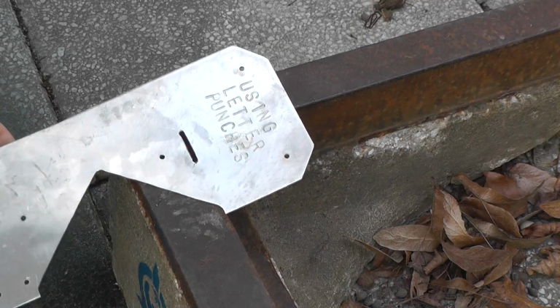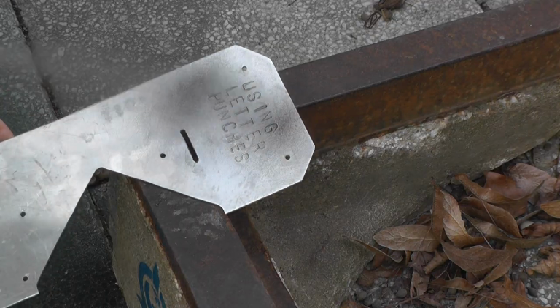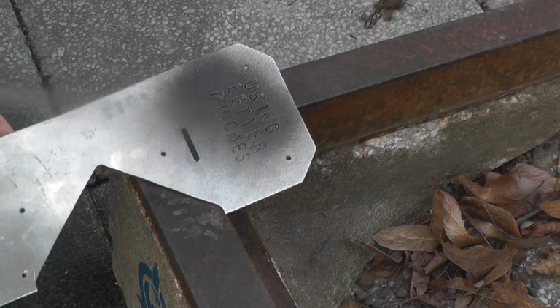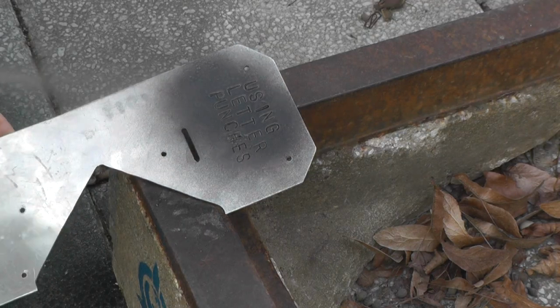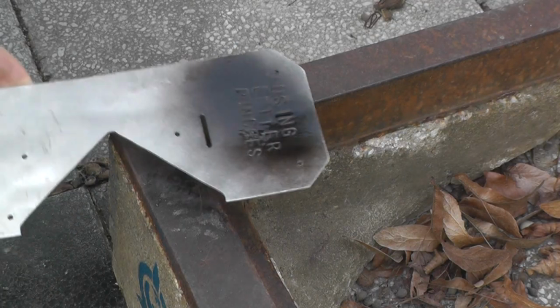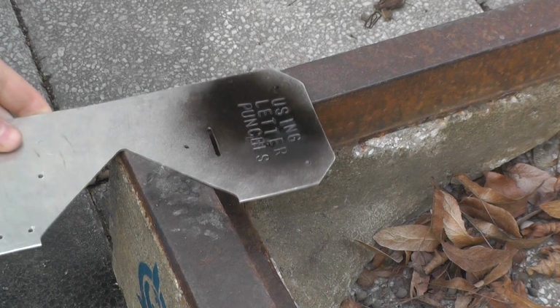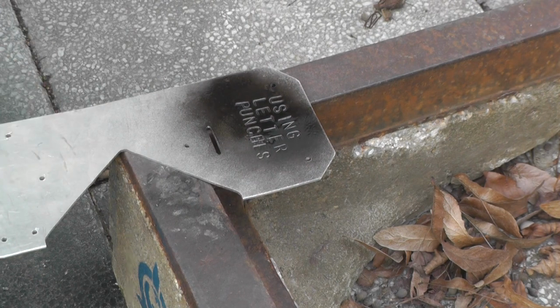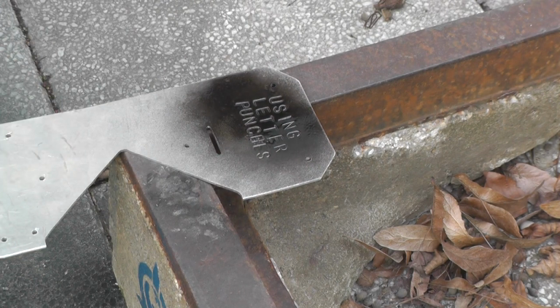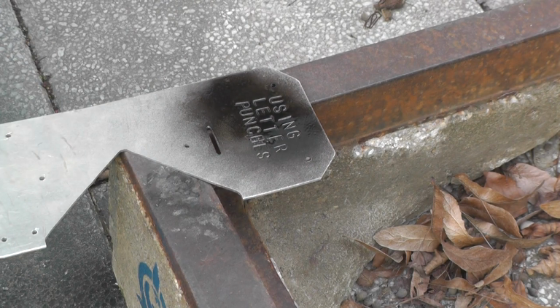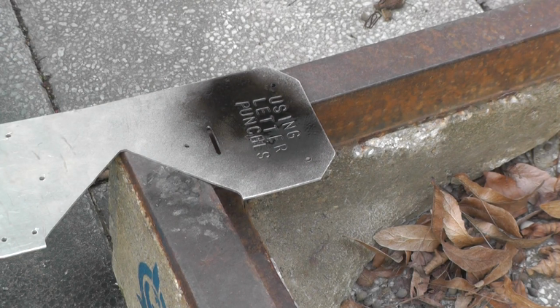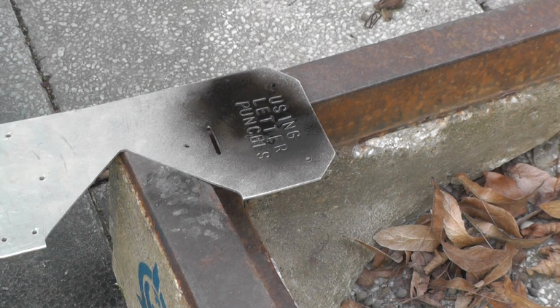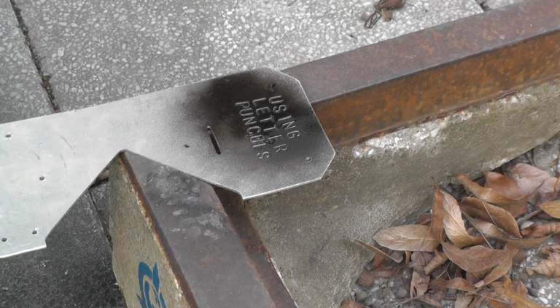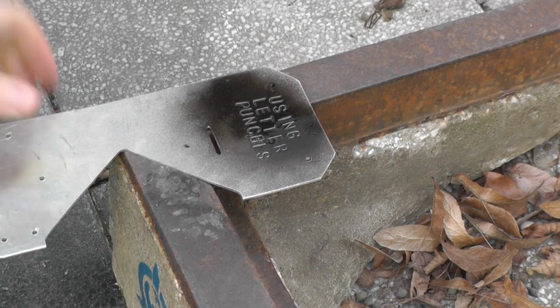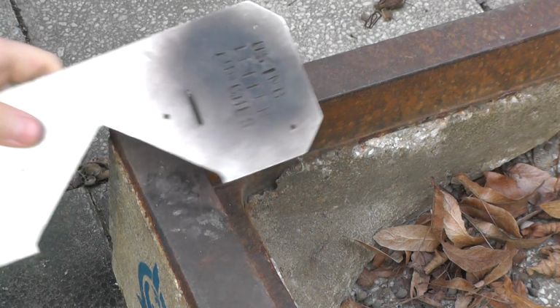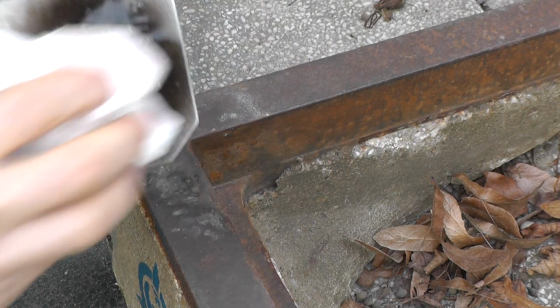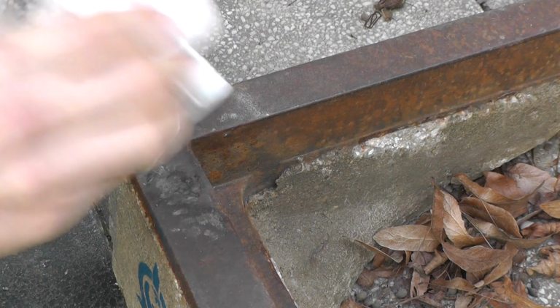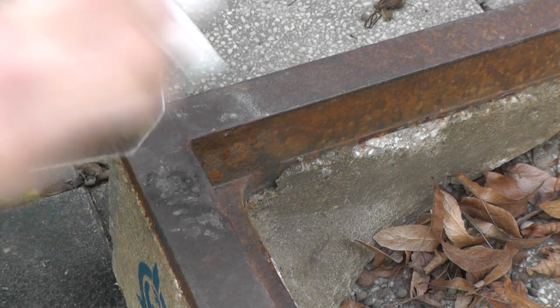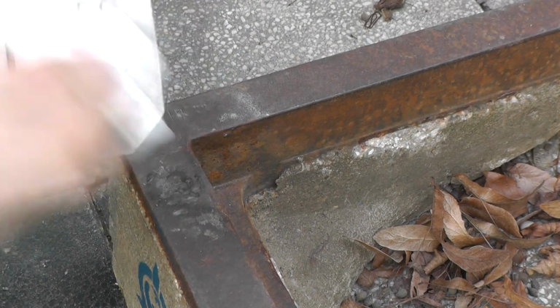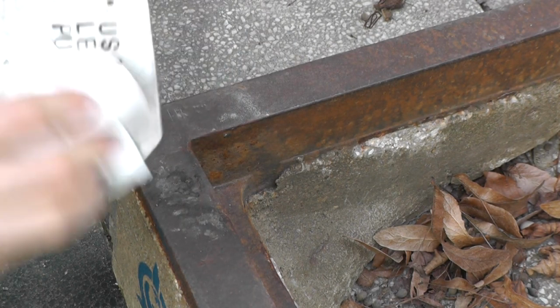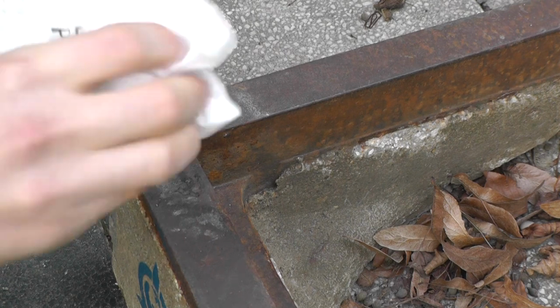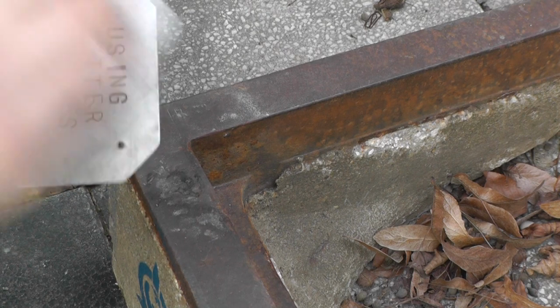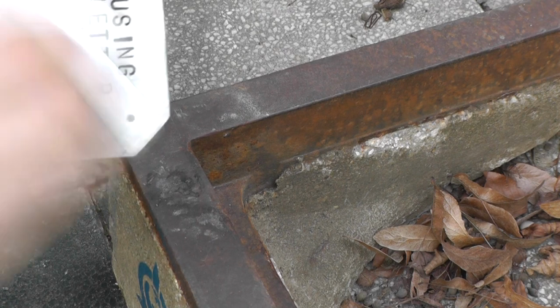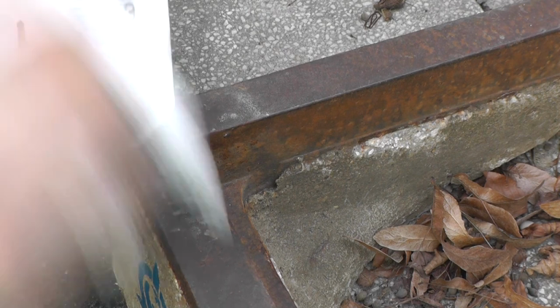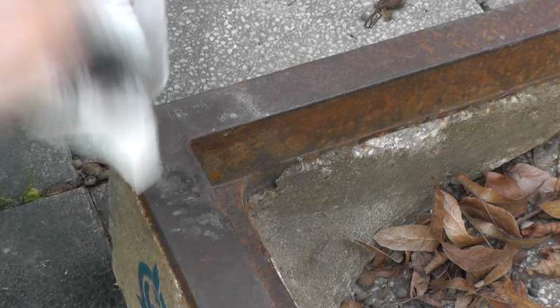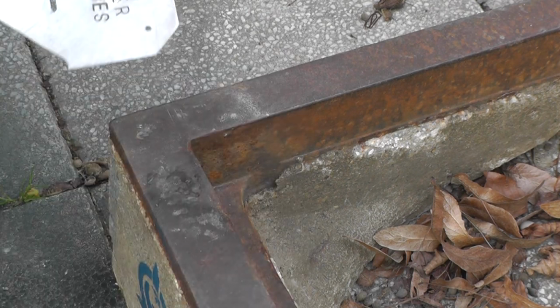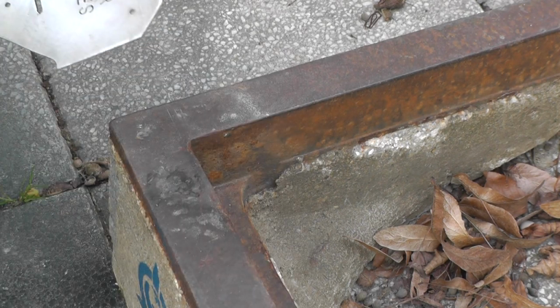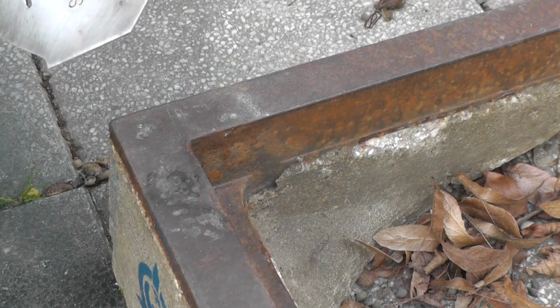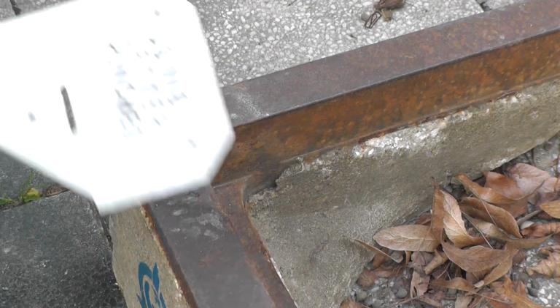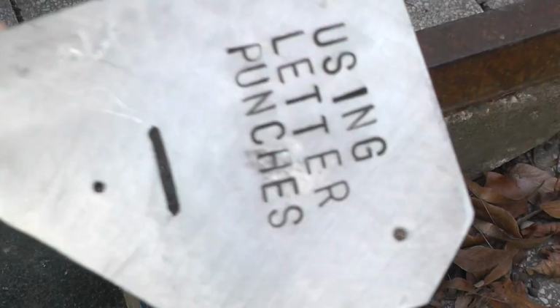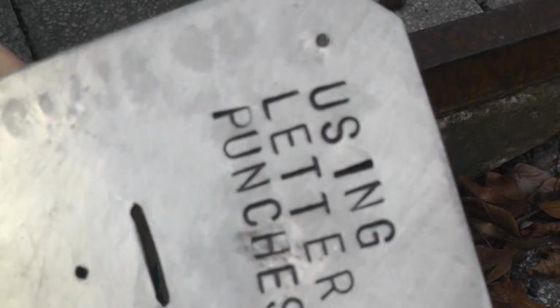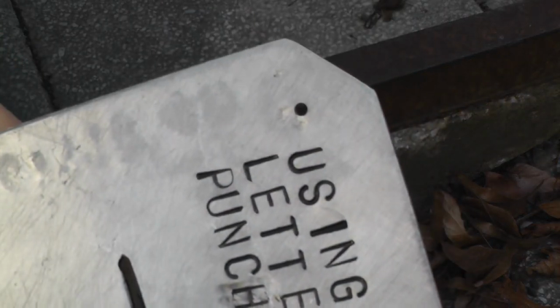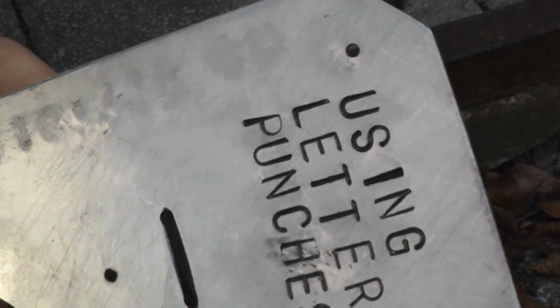Now I'm spraying it and then I'm gonna wipe that spray paint off. What that creates is an effect where those letters are really dark, because the paint is inside of them now. I think it's really cool.